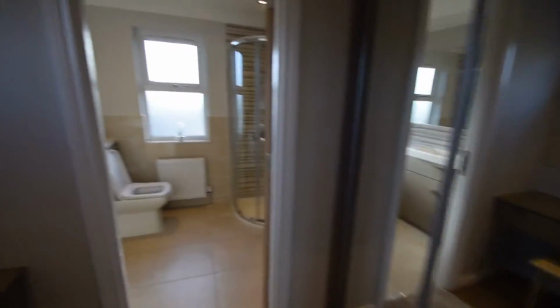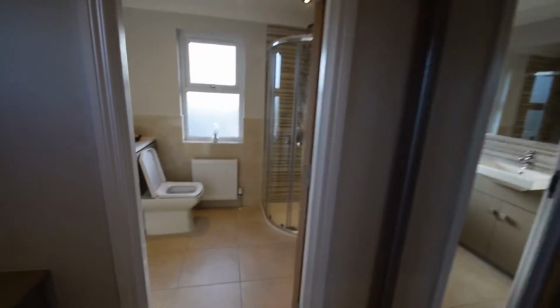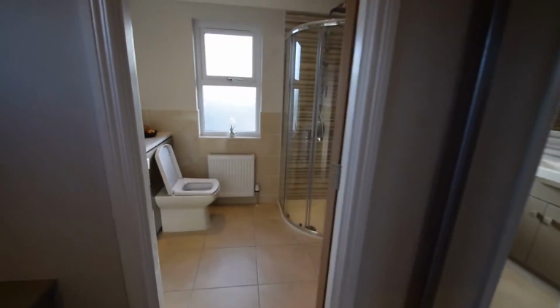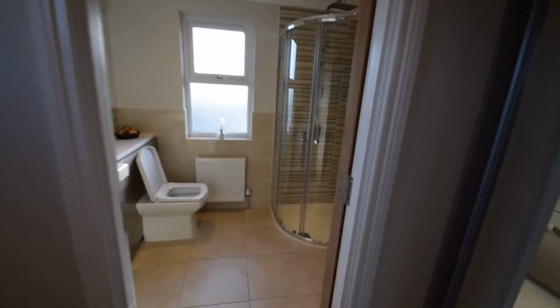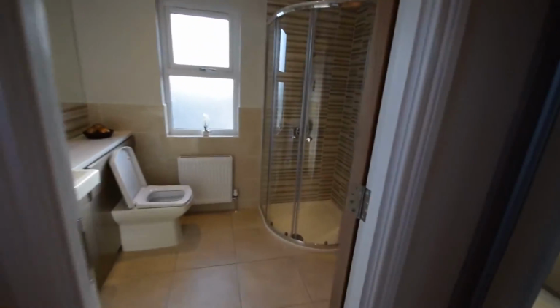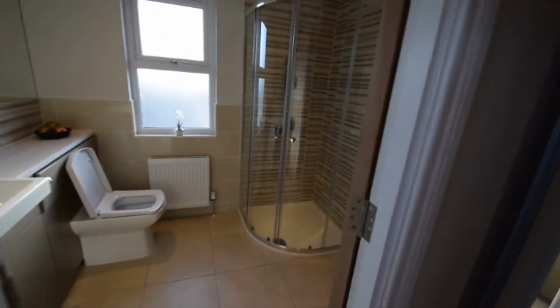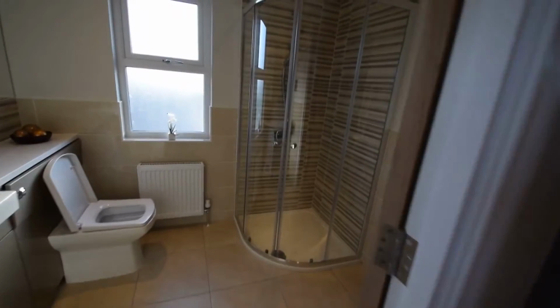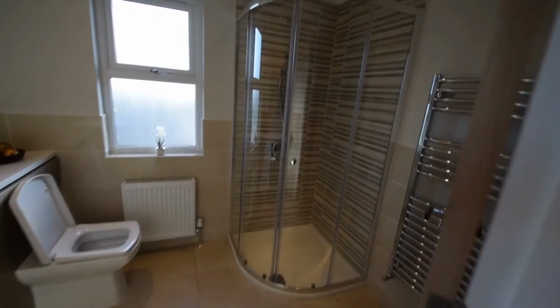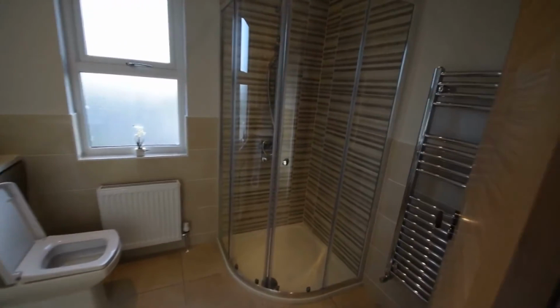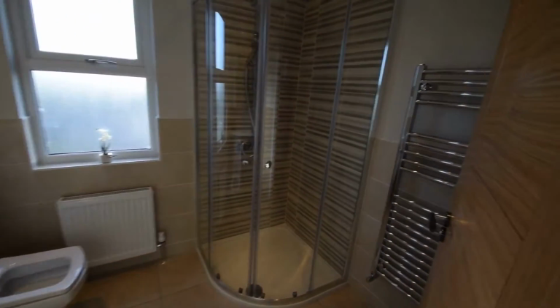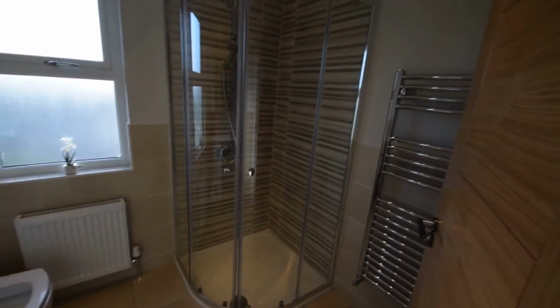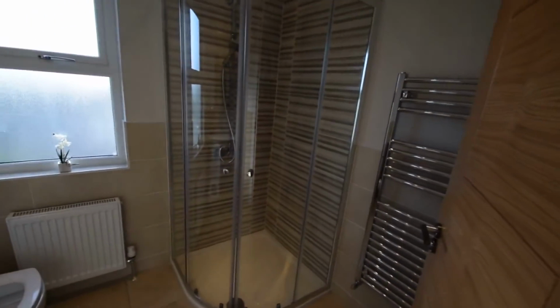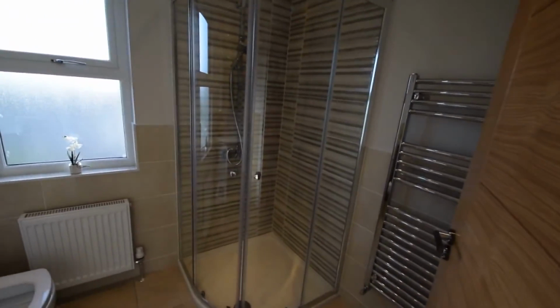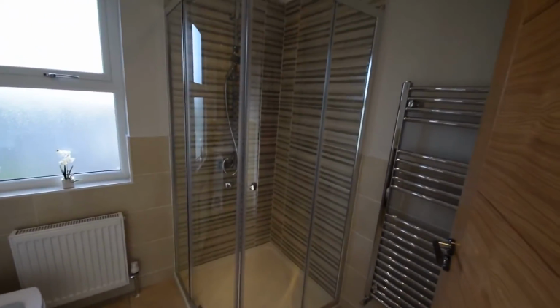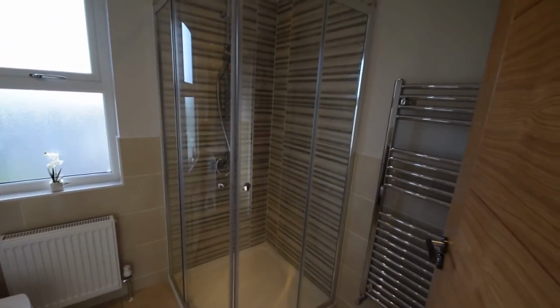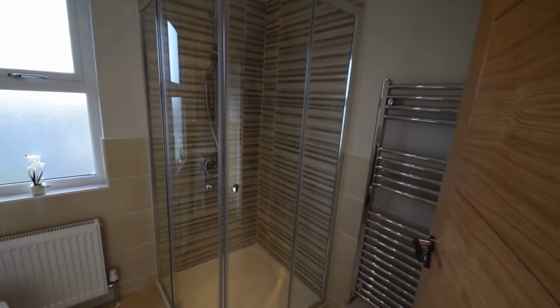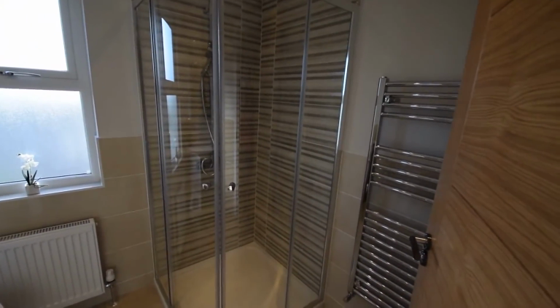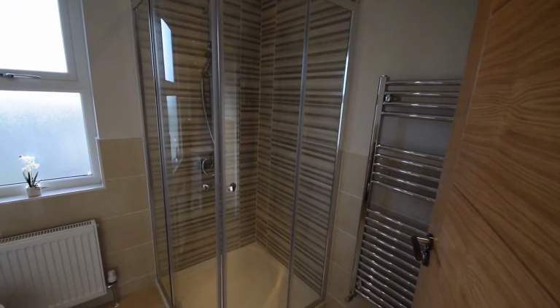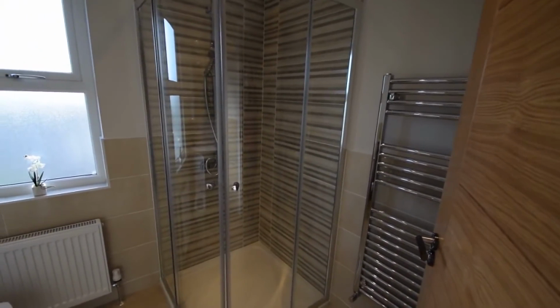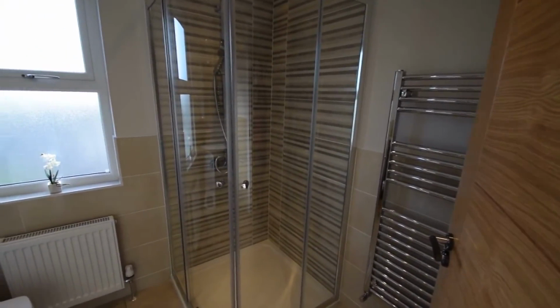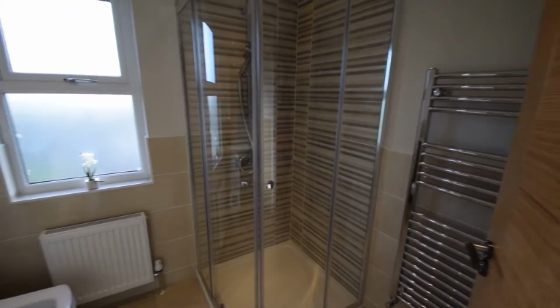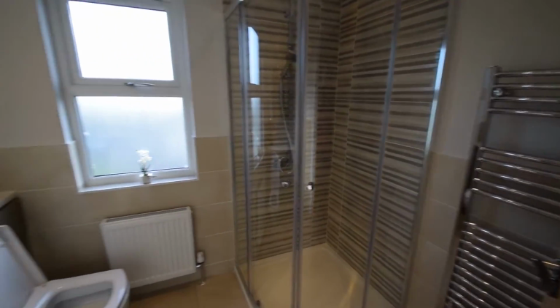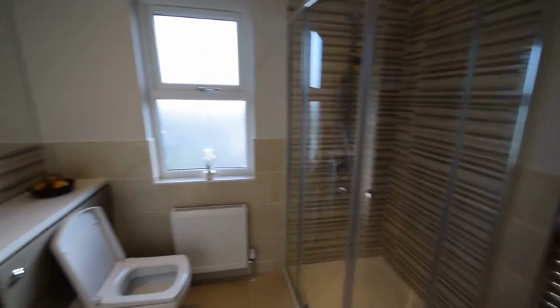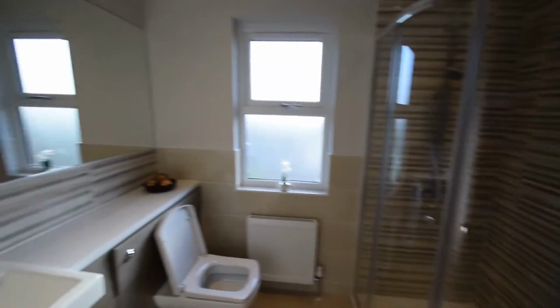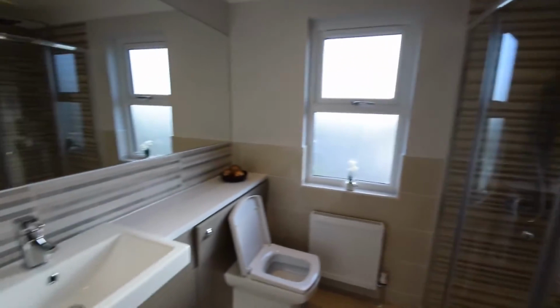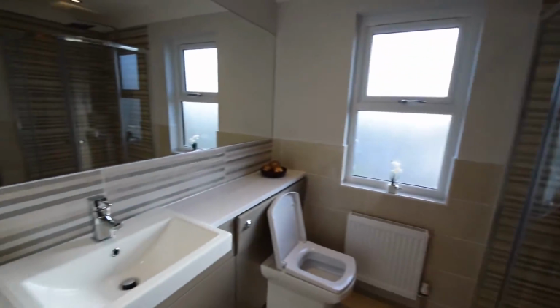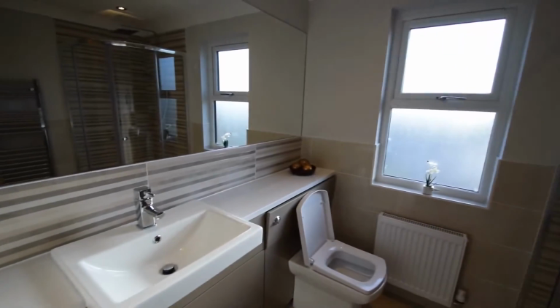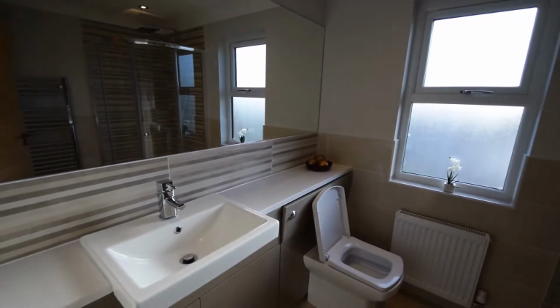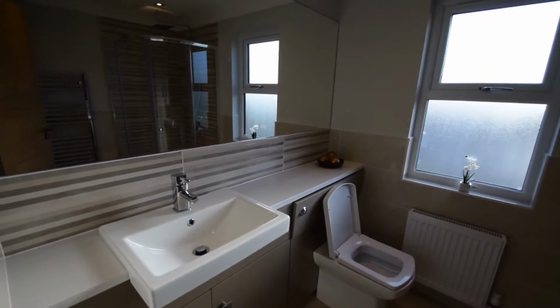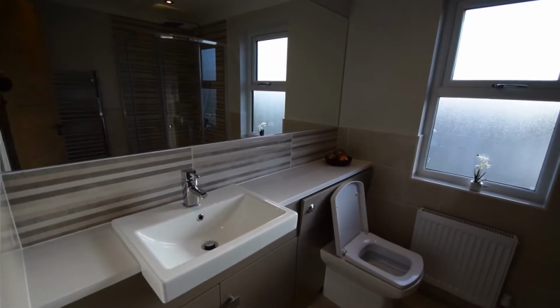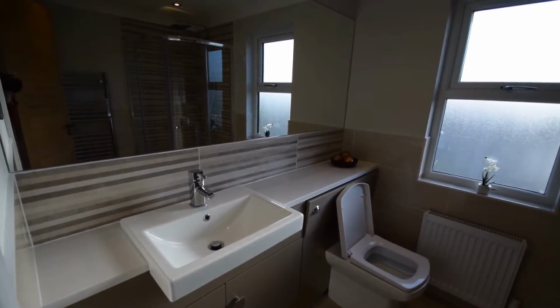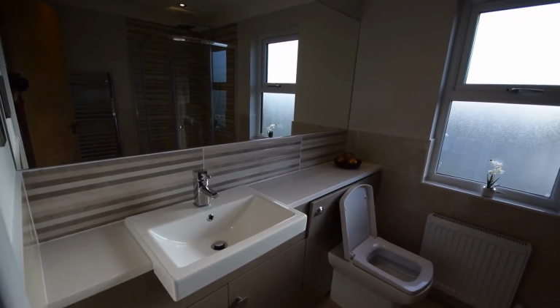Going through into an ensuite shower room with a good-sized corner unit, heated towel rail, and fitted vanity units again with granite top.